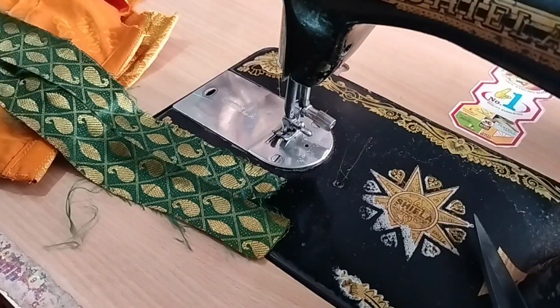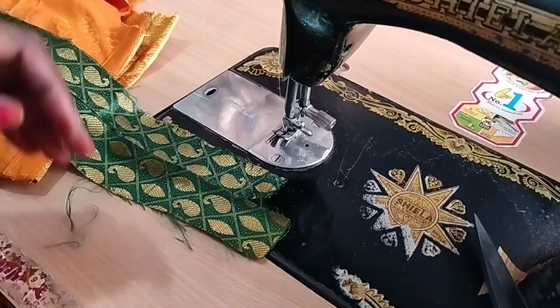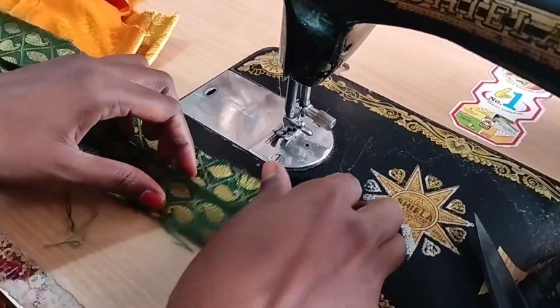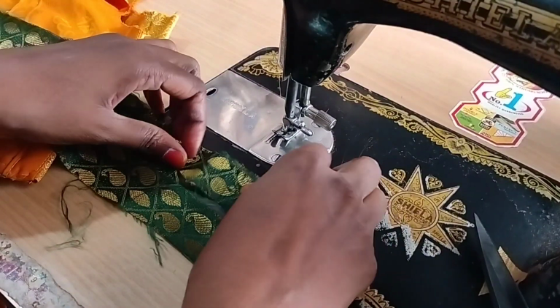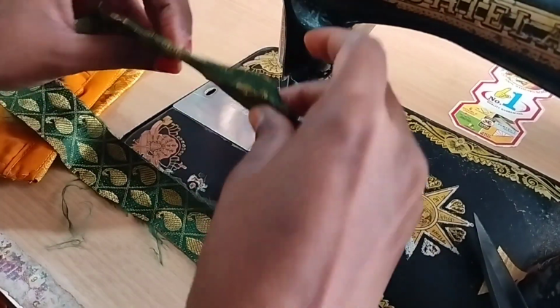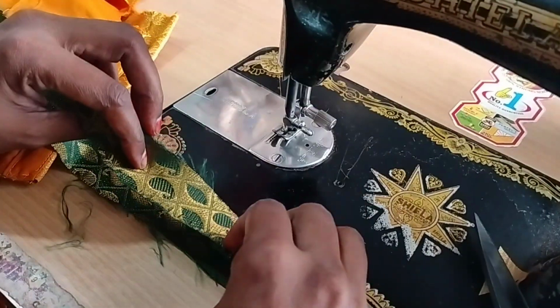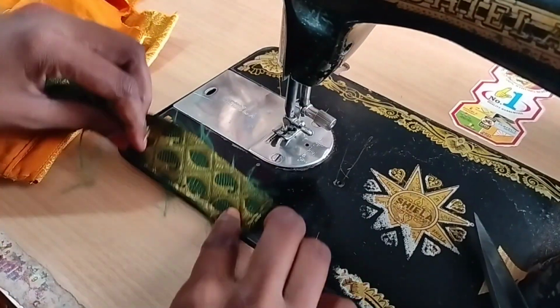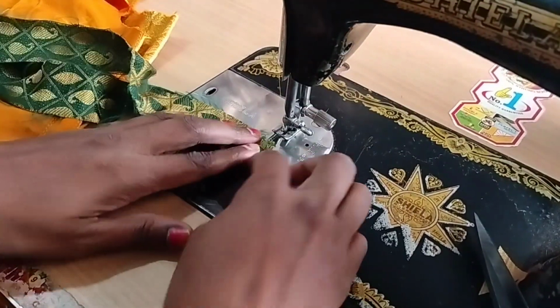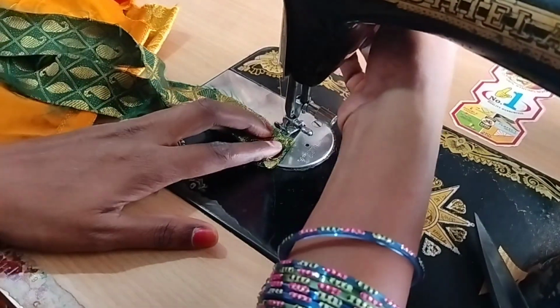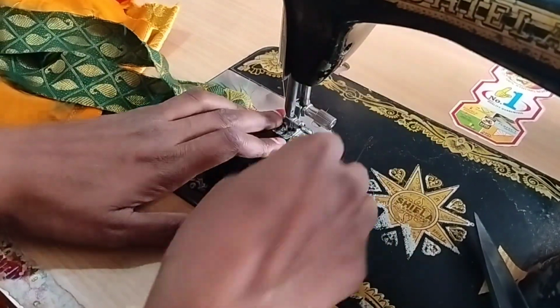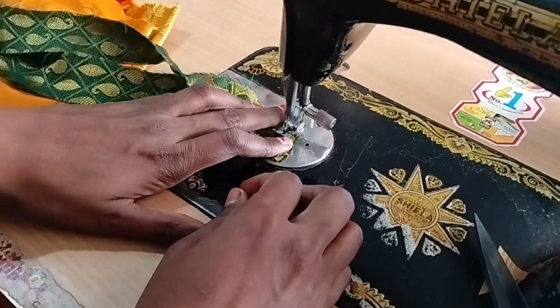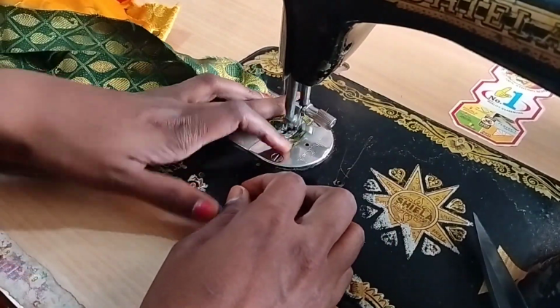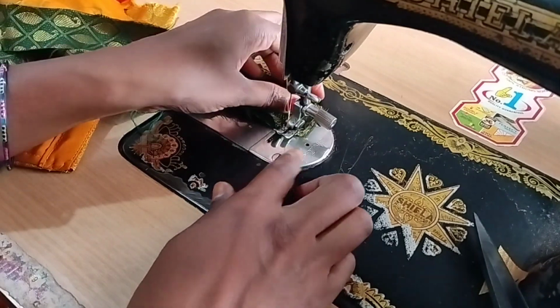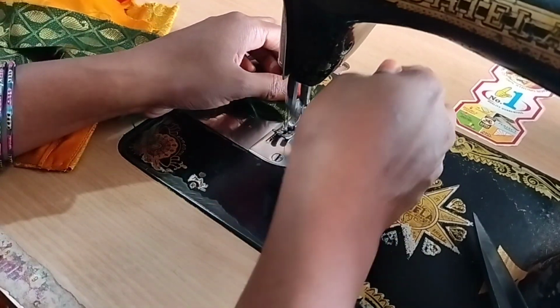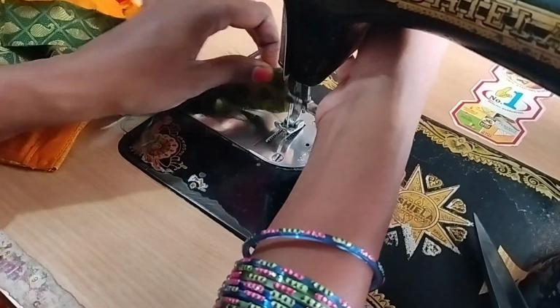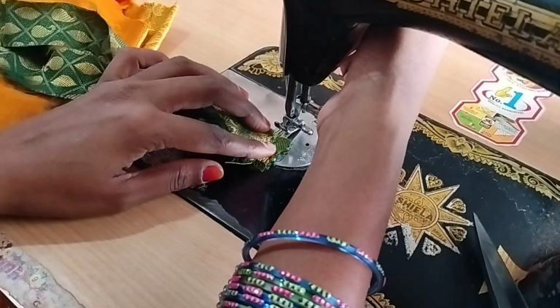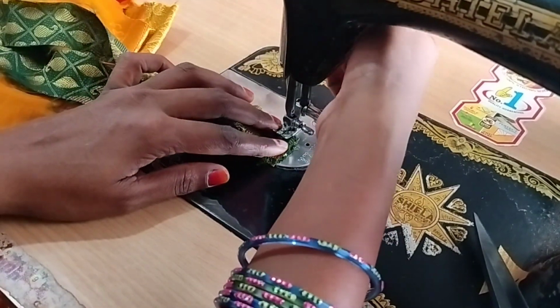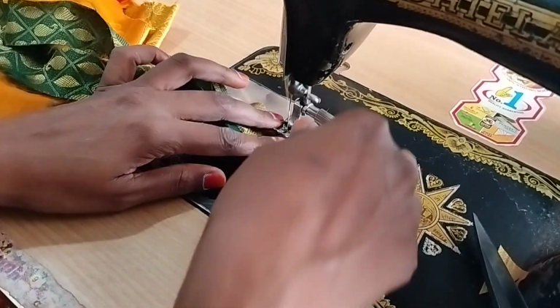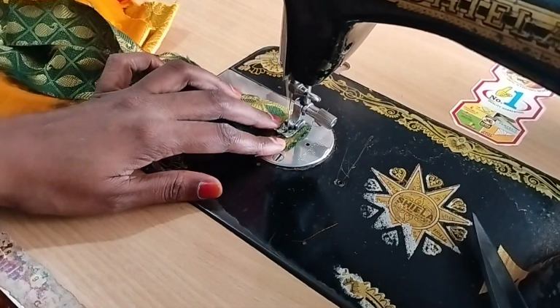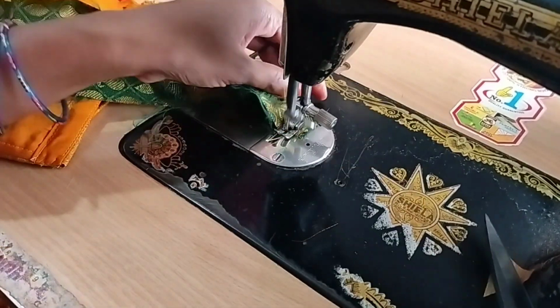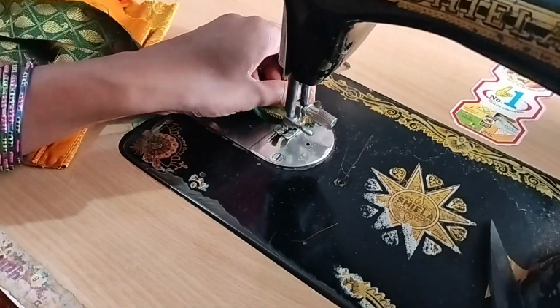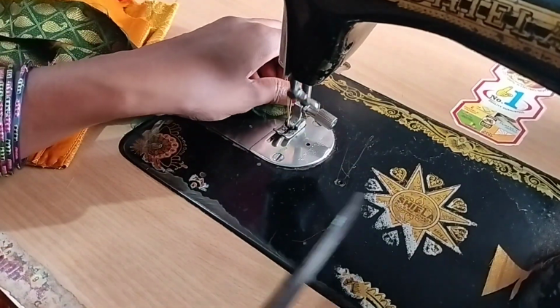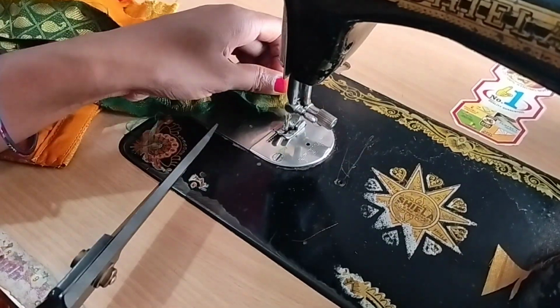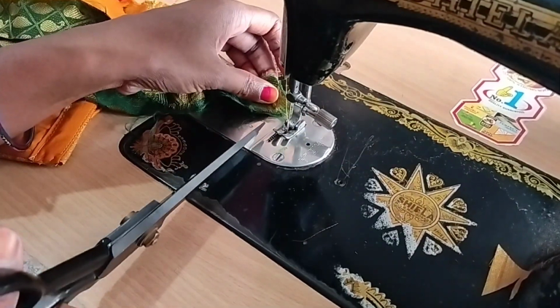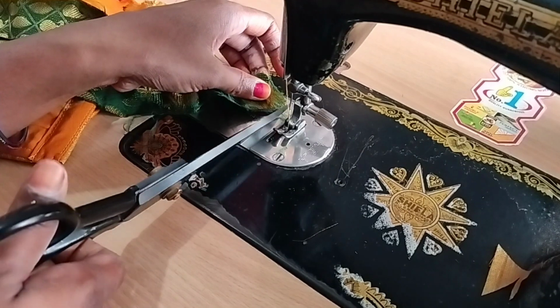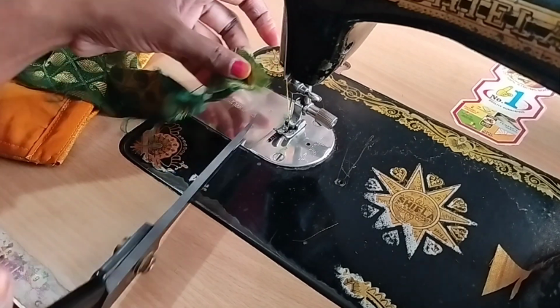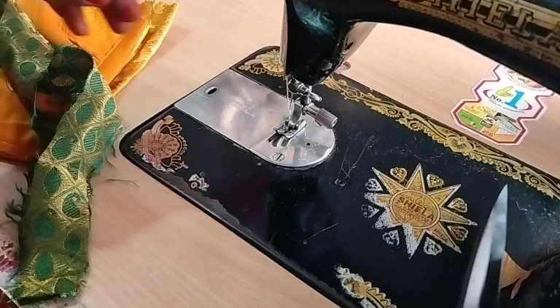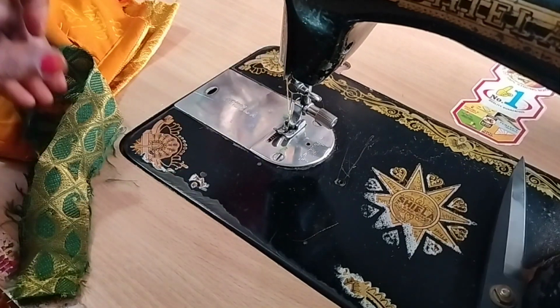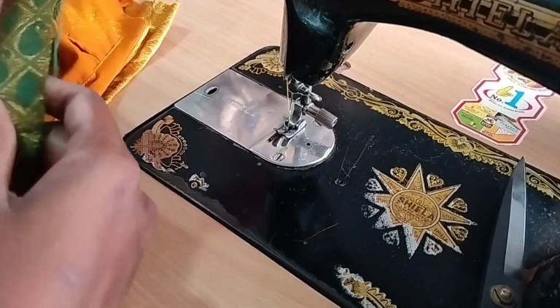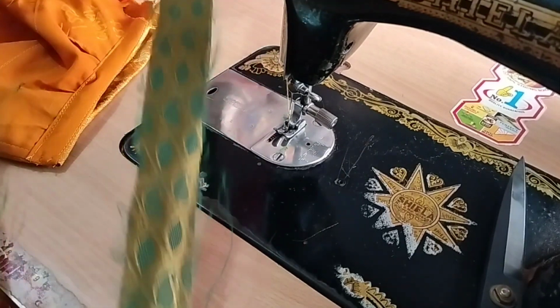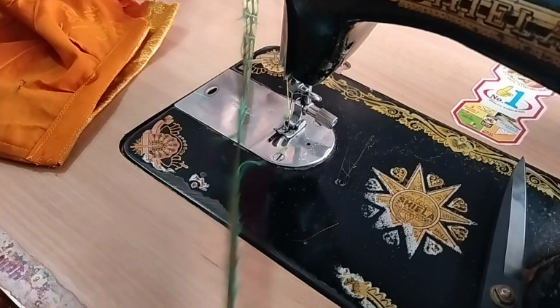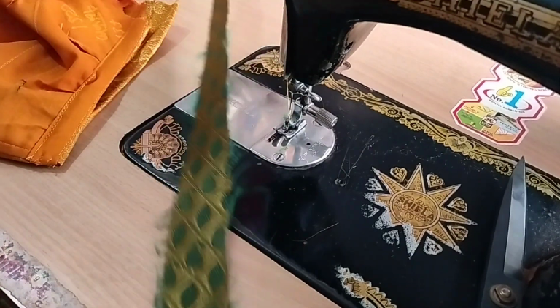This is a straight piece from the chair. I'm going to use a normal piece of piping and I'm going to use the straight piece.